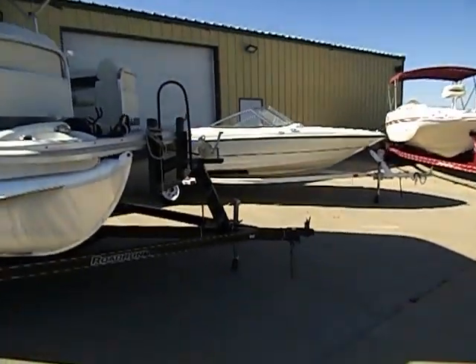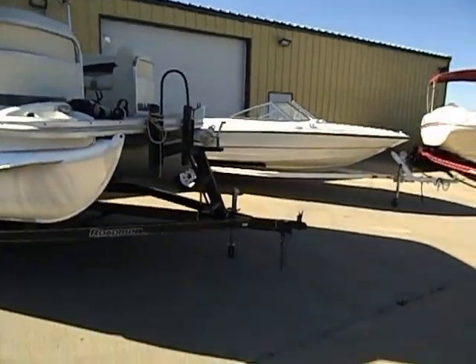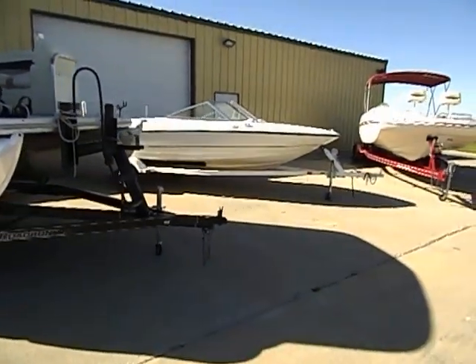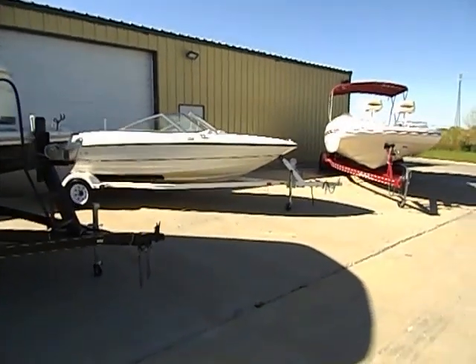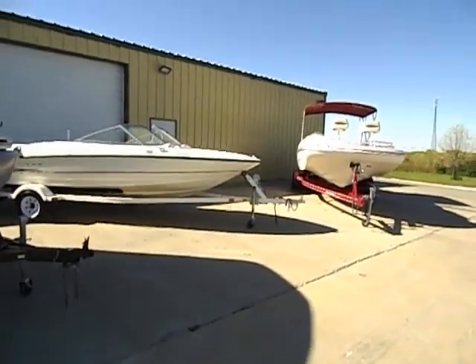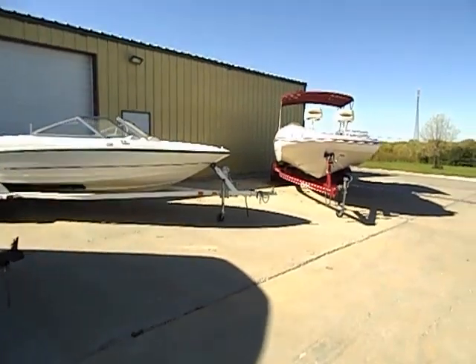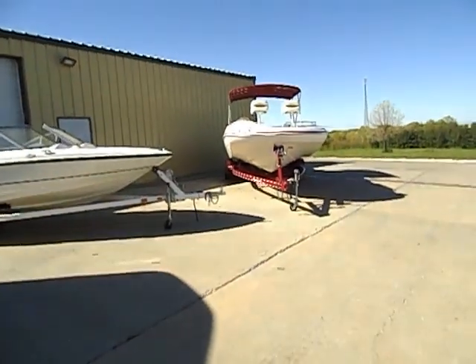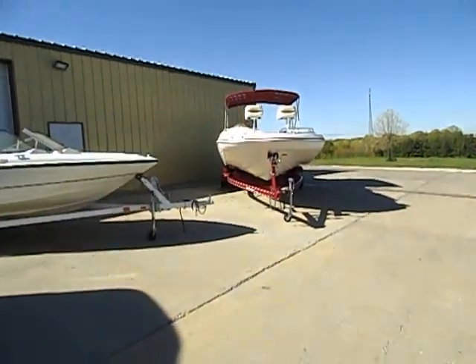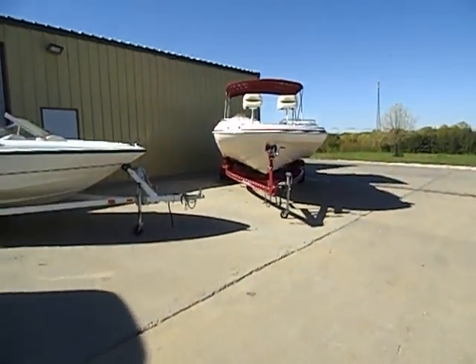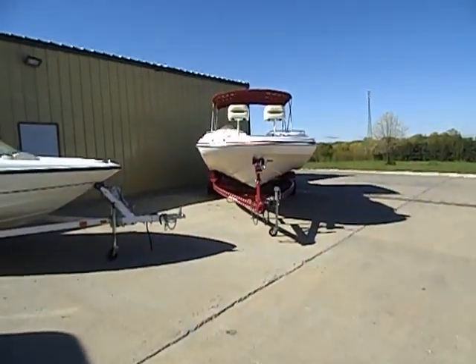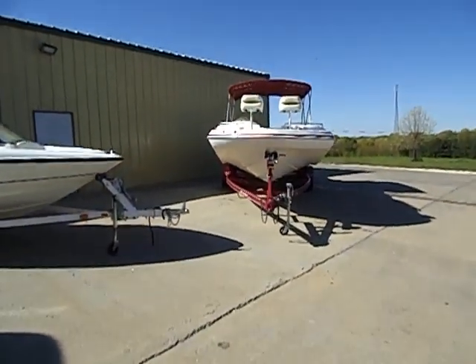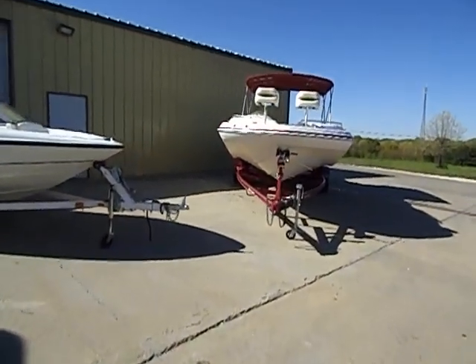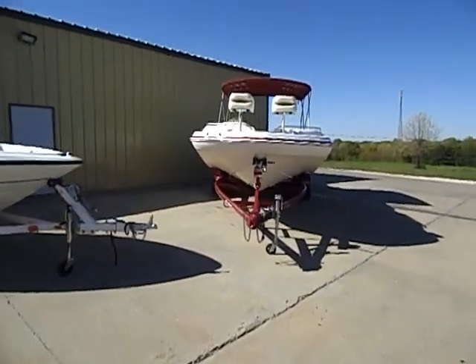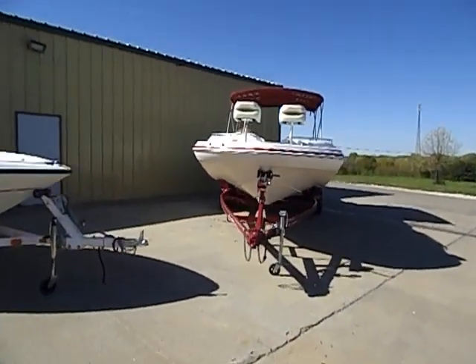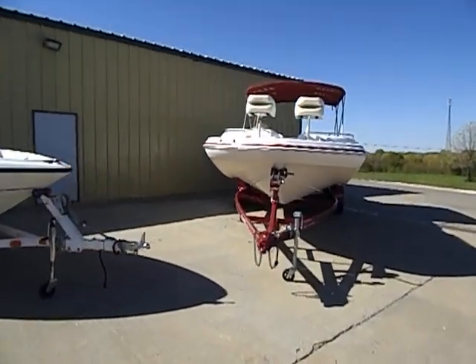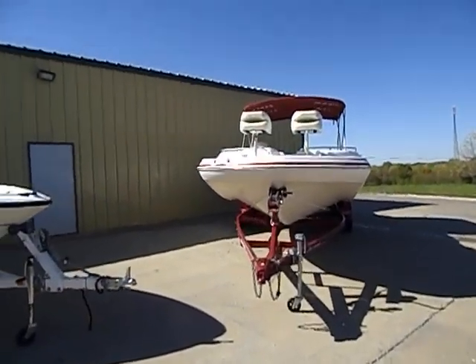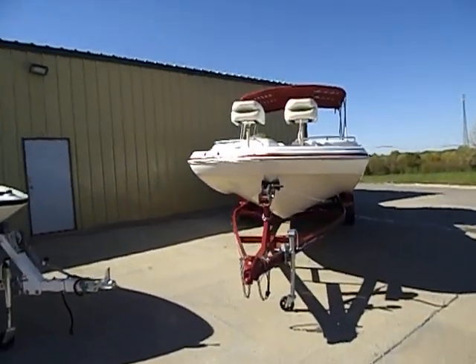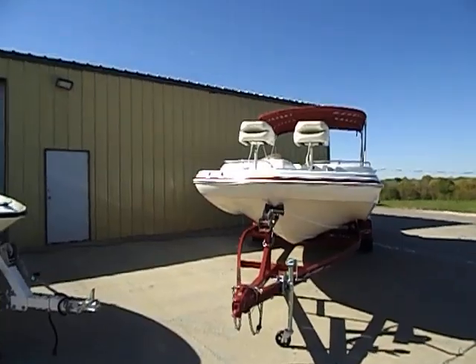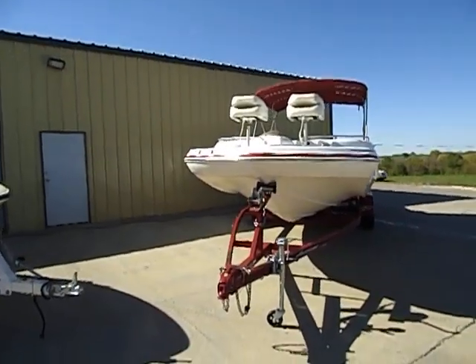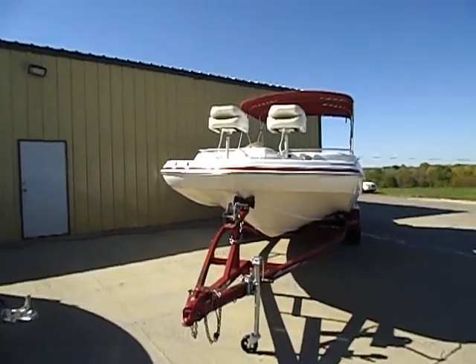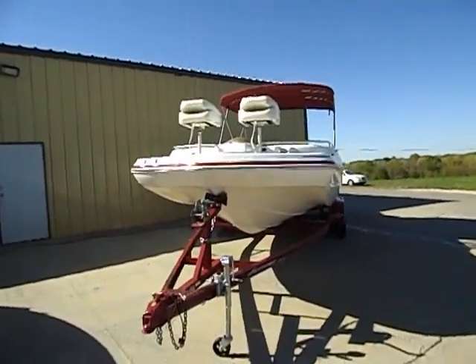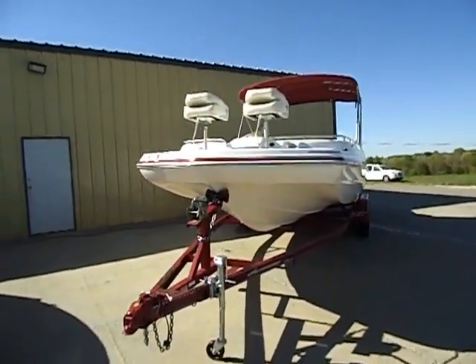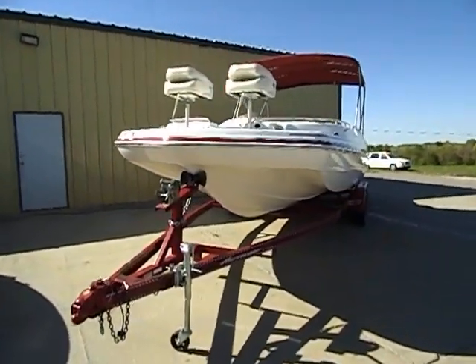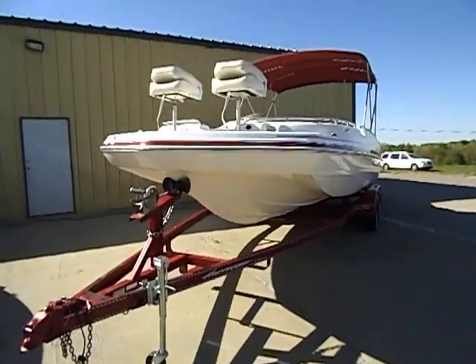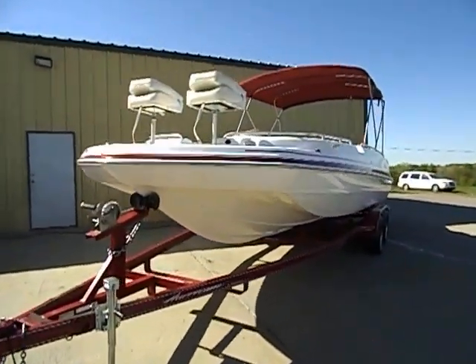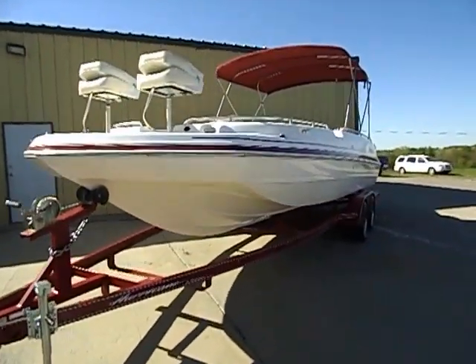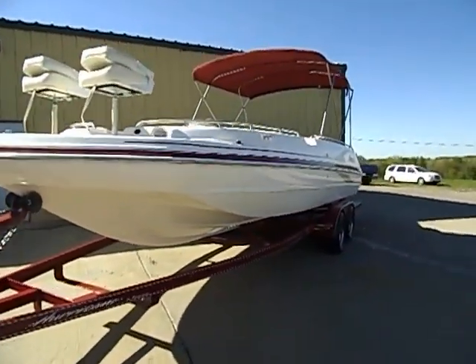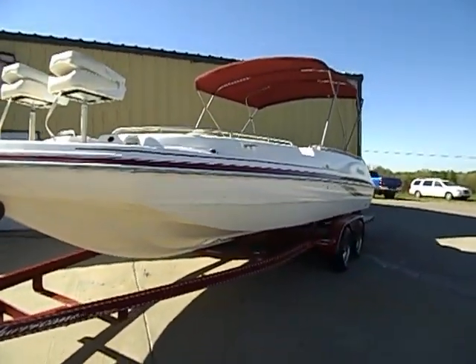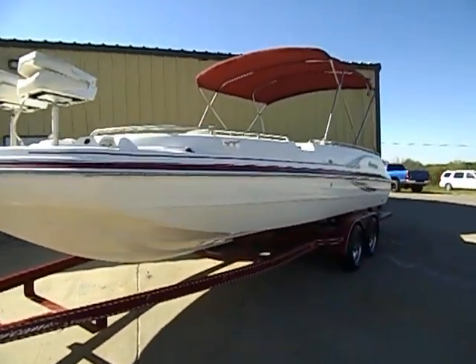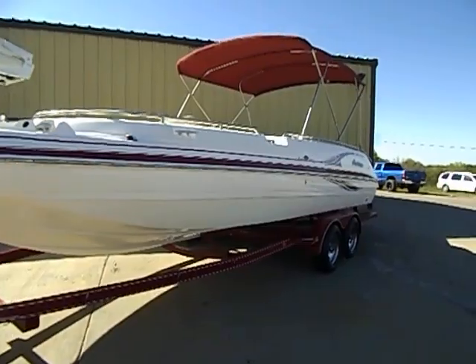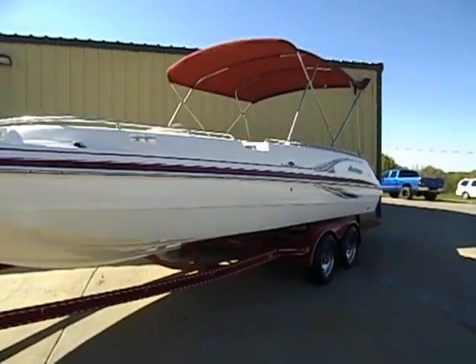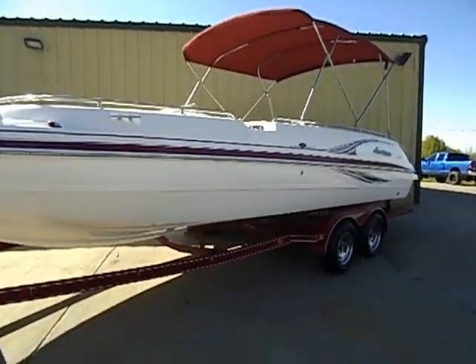Today I'm doing a quick video here — not a professional one by far, but just a quick video. It's better than just seeing still photos of this 2005 232 Fun Deck.